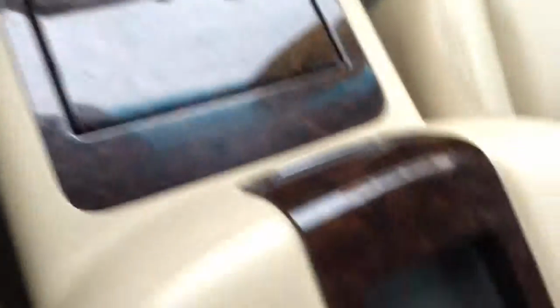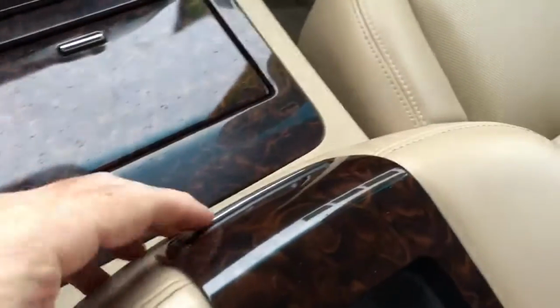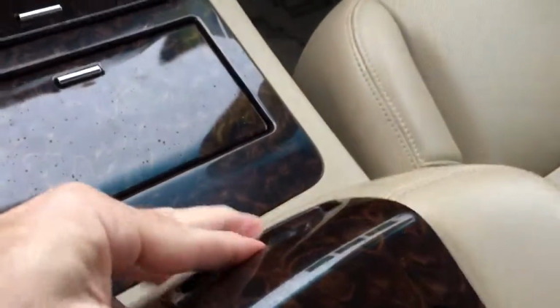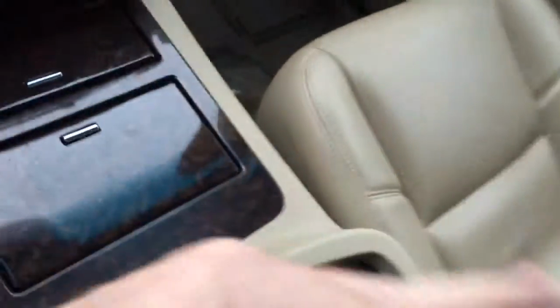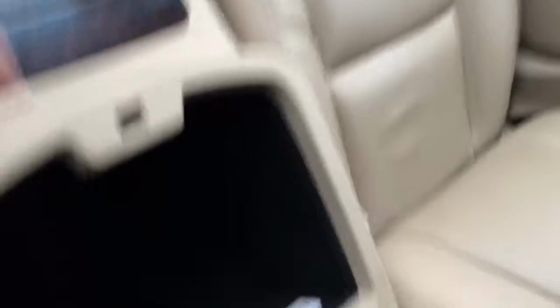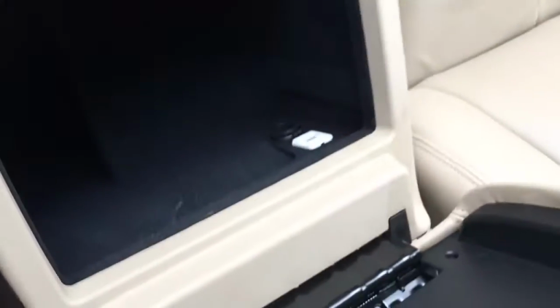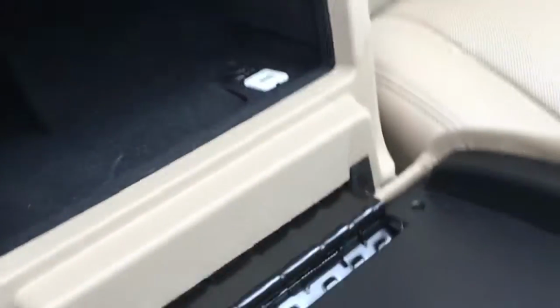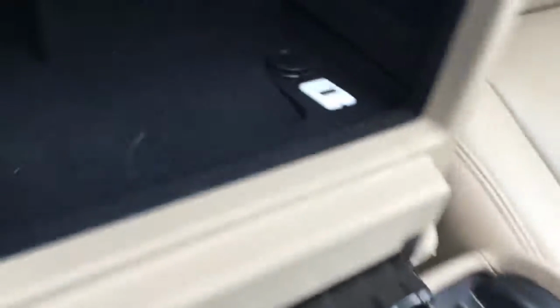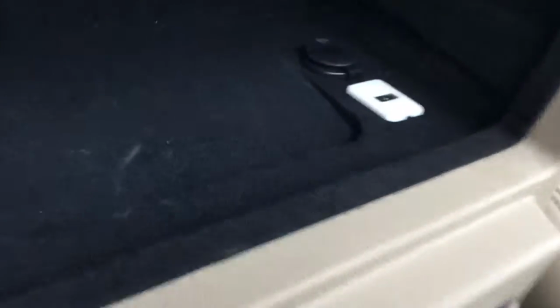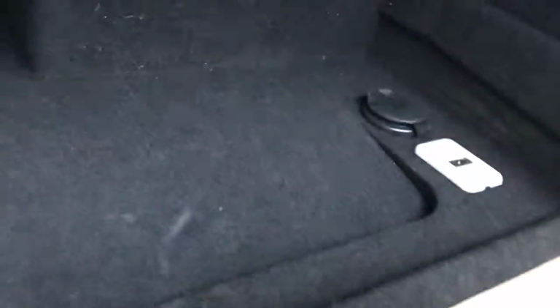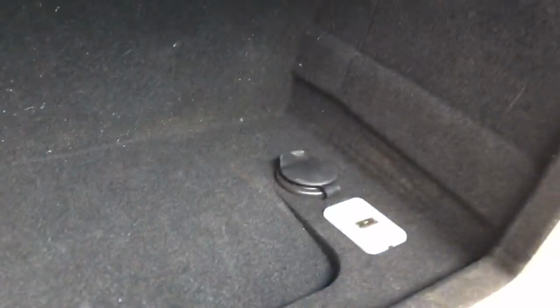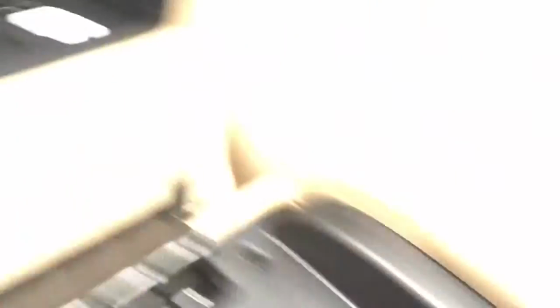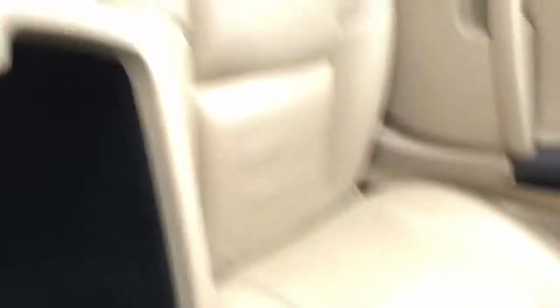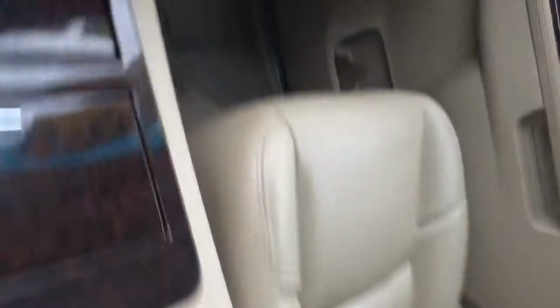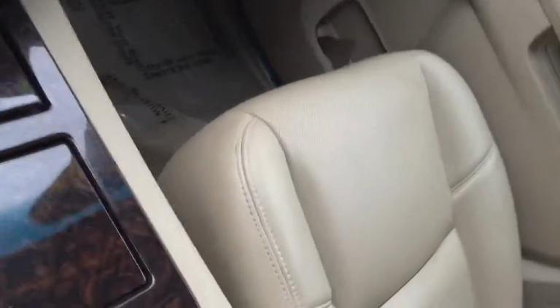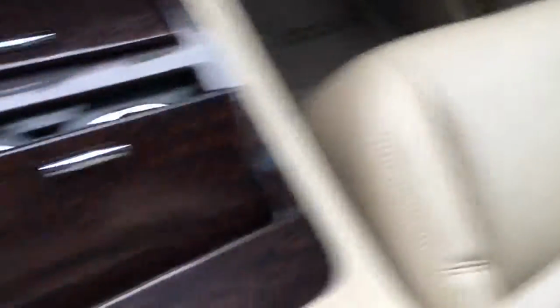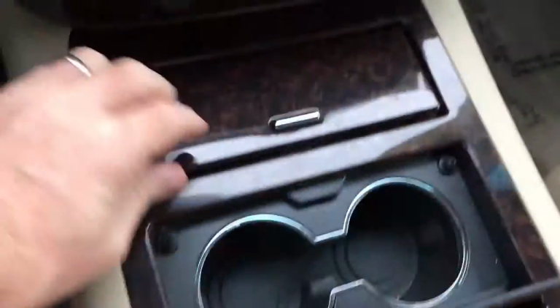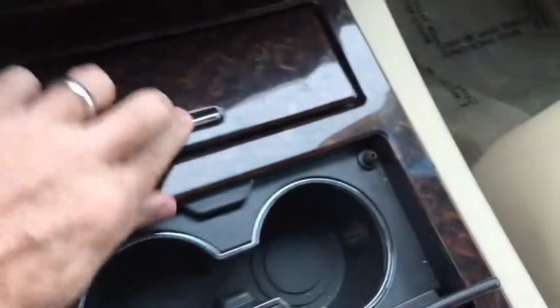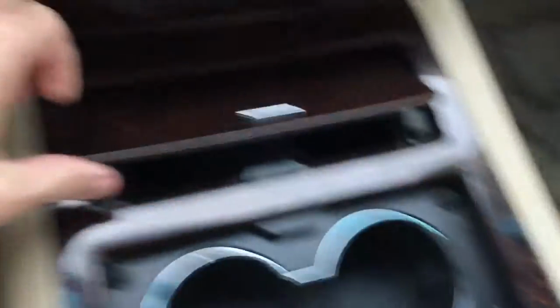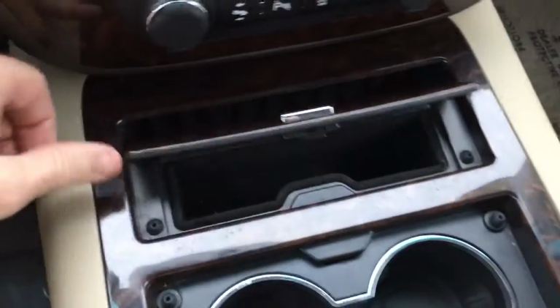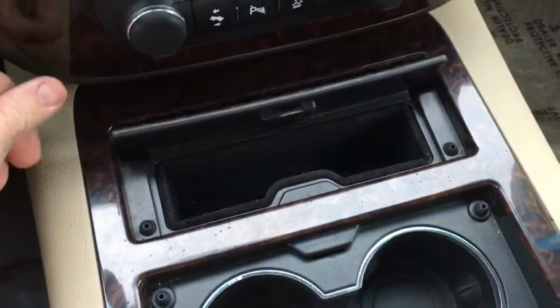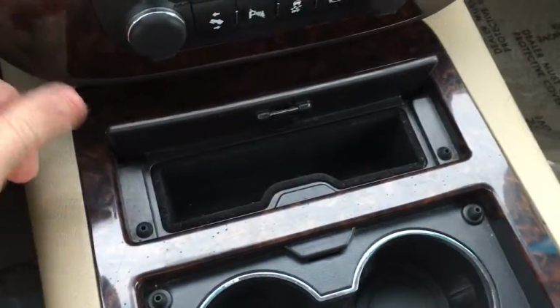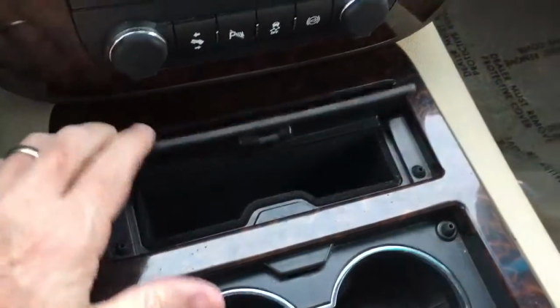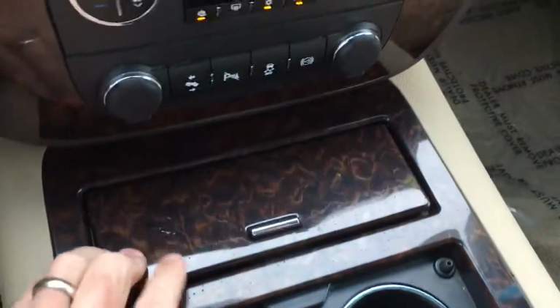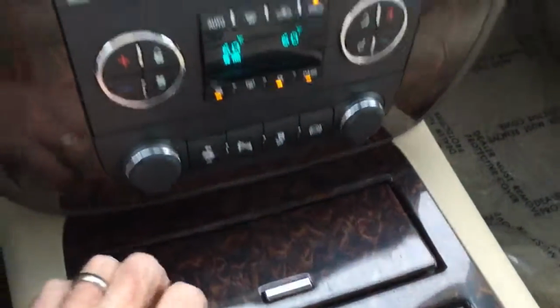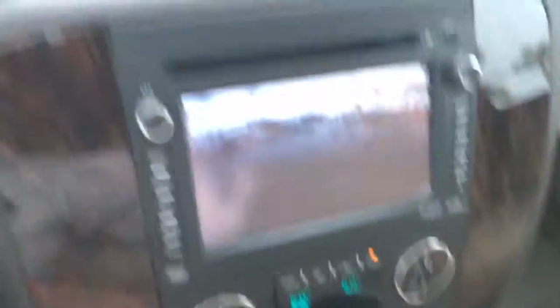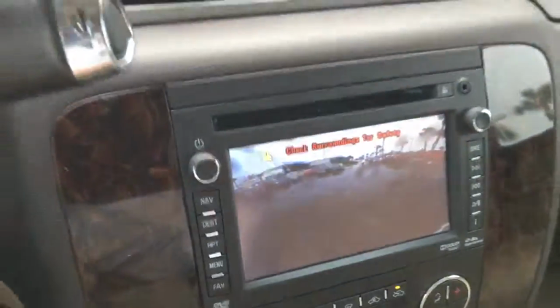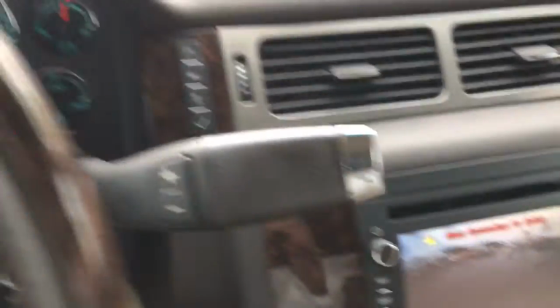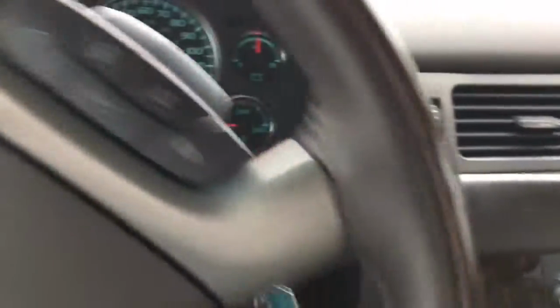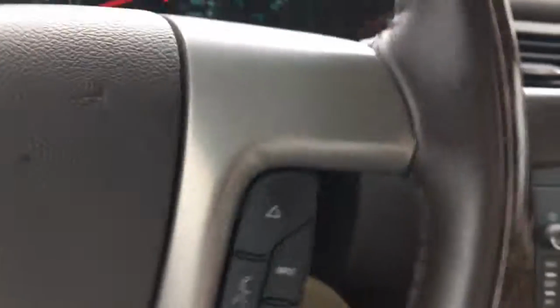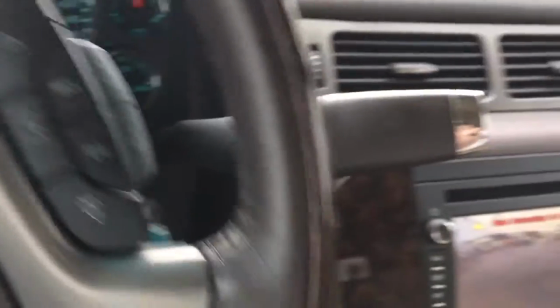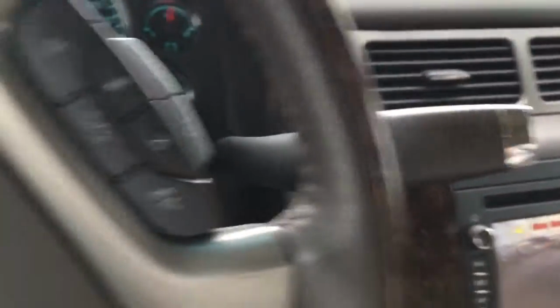It does have the buckets. Compartment there. USB, charger, auxiliary port, Bluetooth — all the goodies.